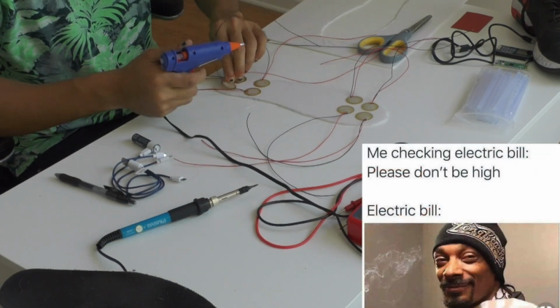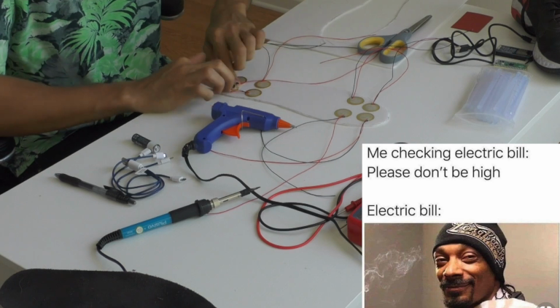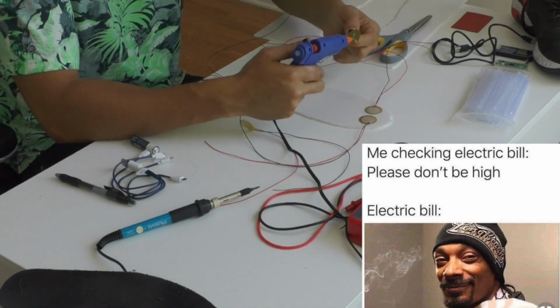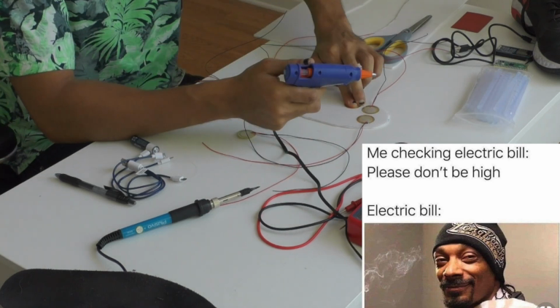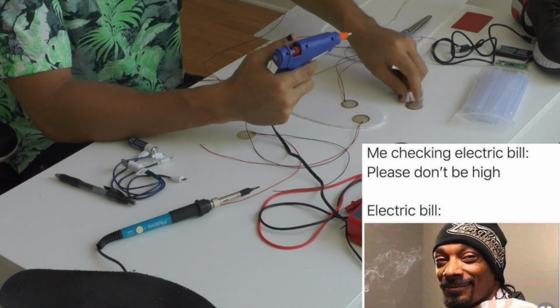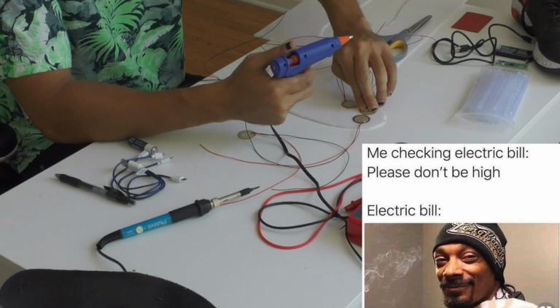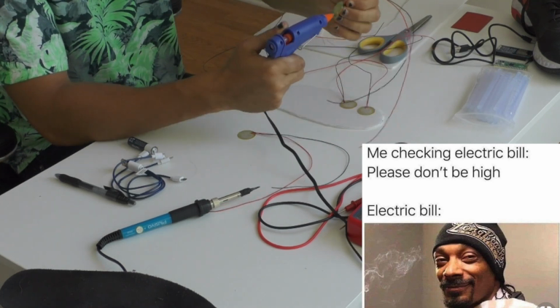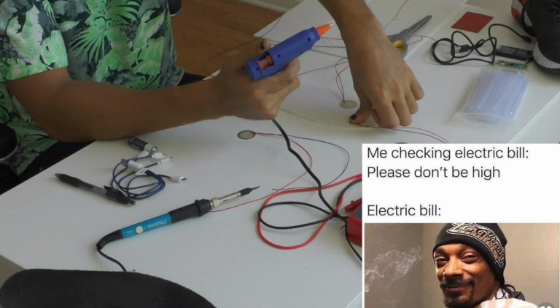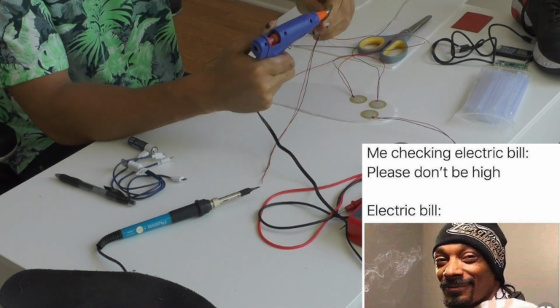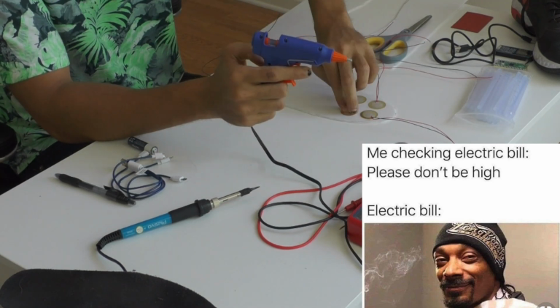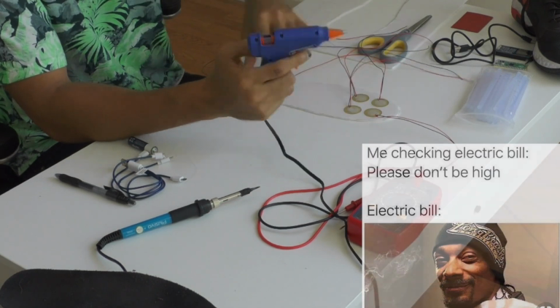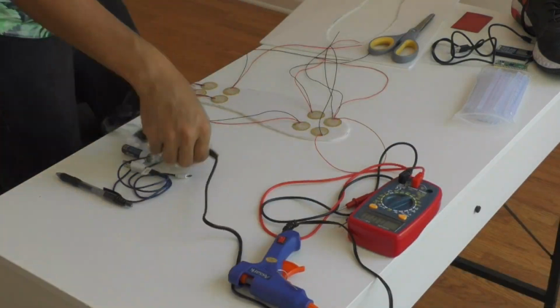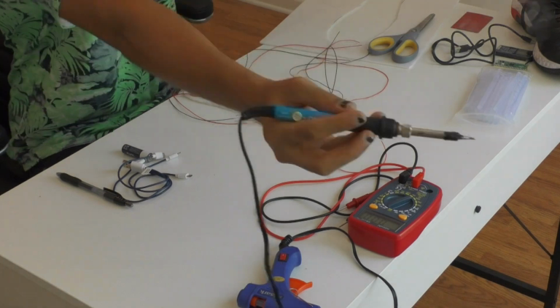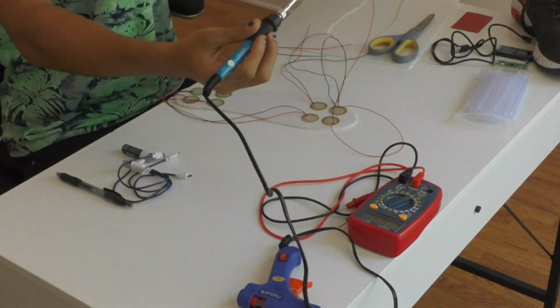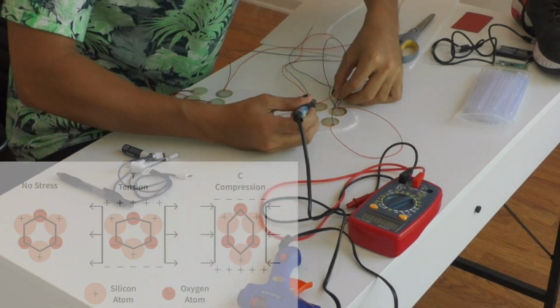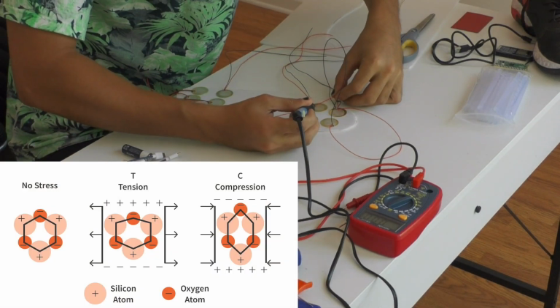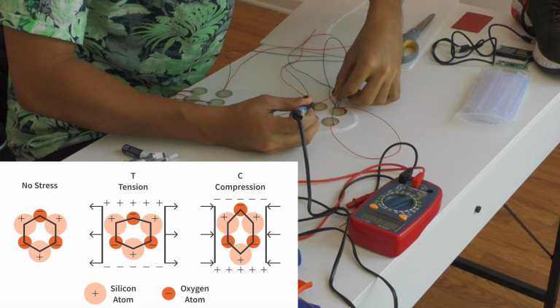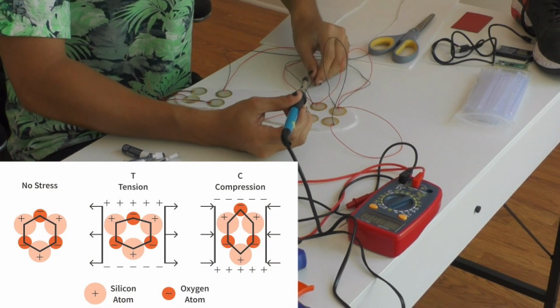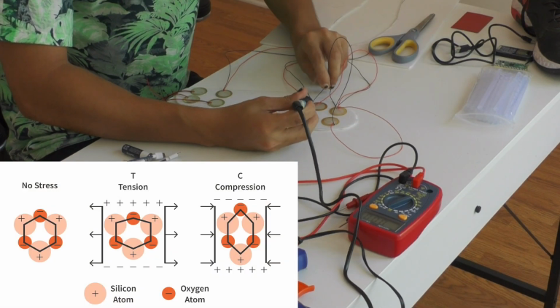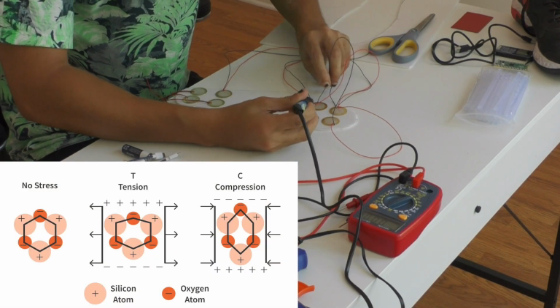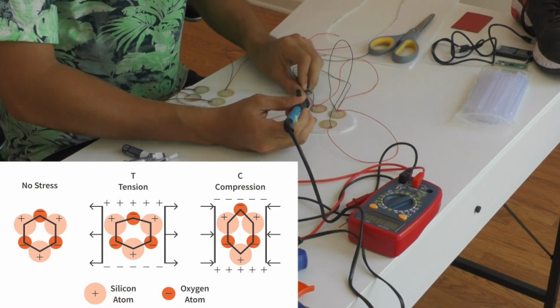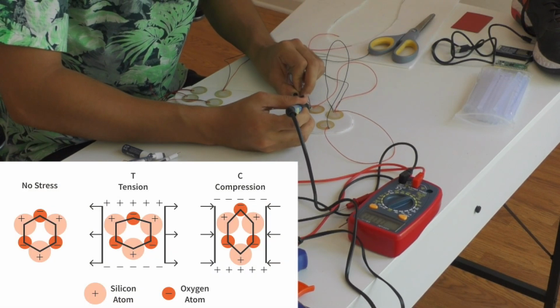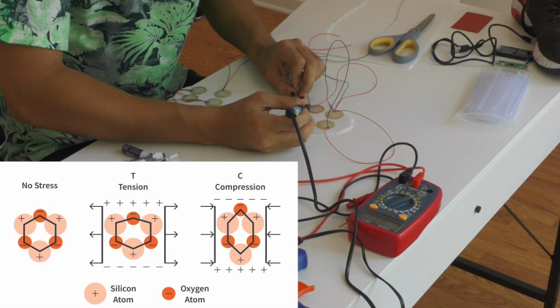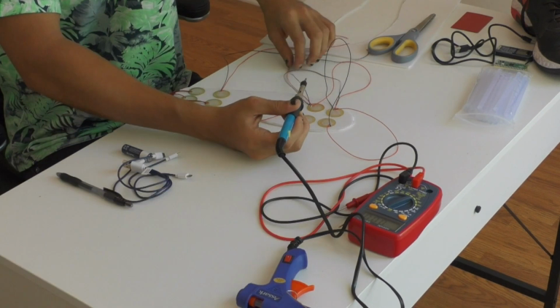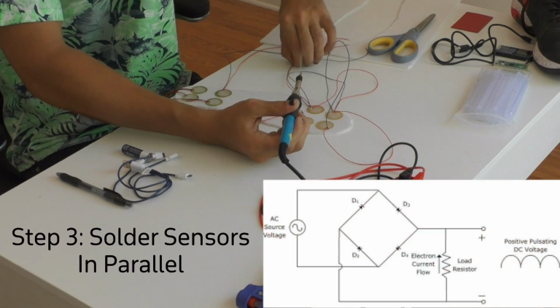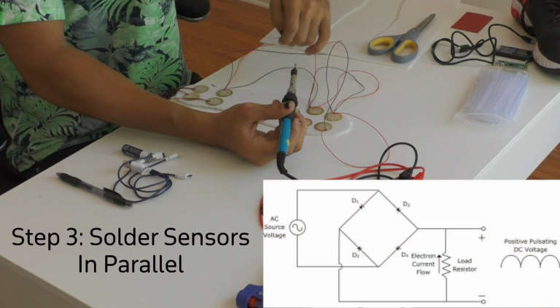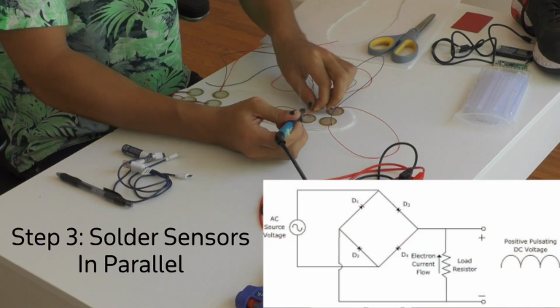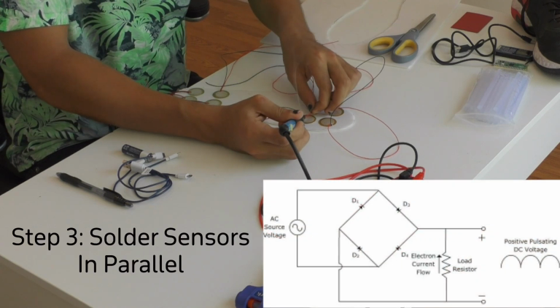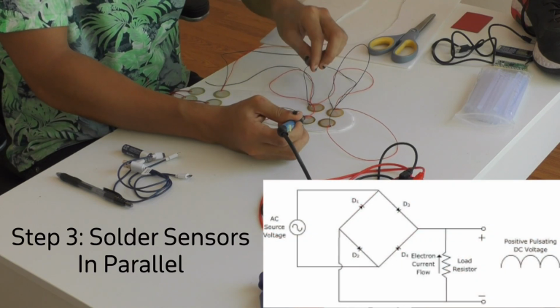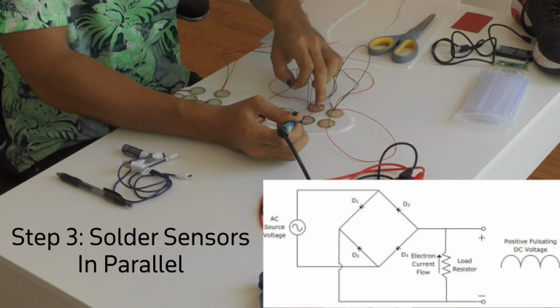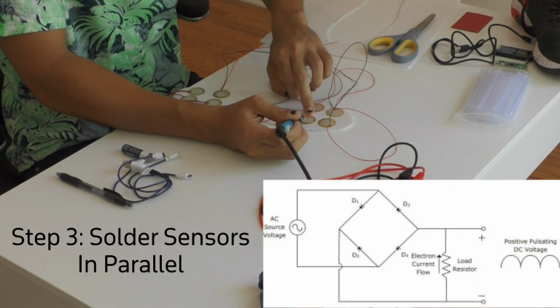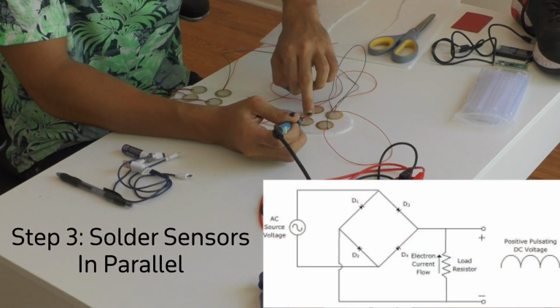It's when the arrangement of atoms with a positive charge and a negative charge within some material are changed through pressure — like a footstep — and then produces a current. We can then solder the sensors in parallel using this circuit diagram.